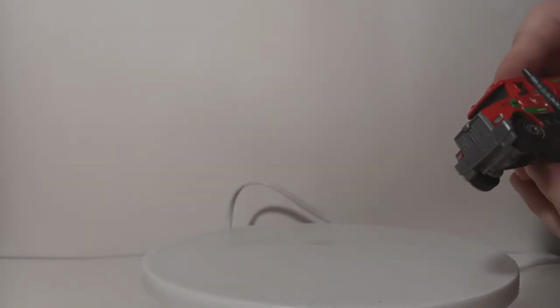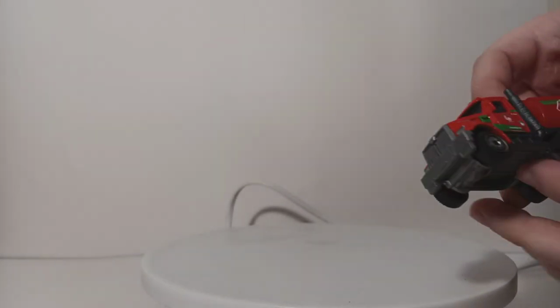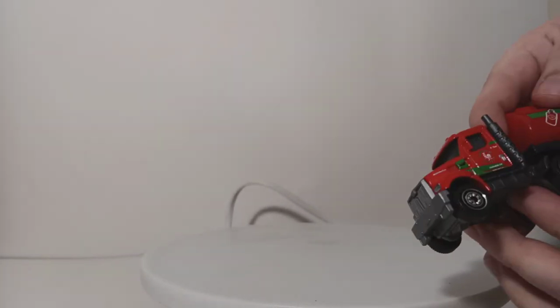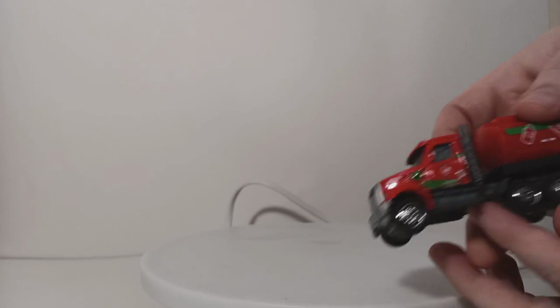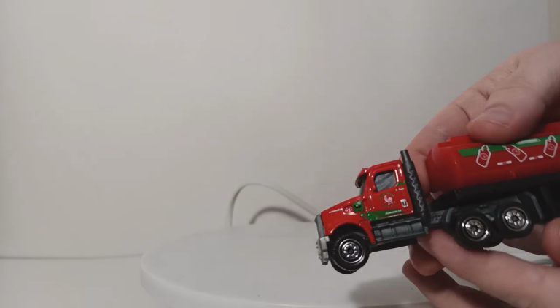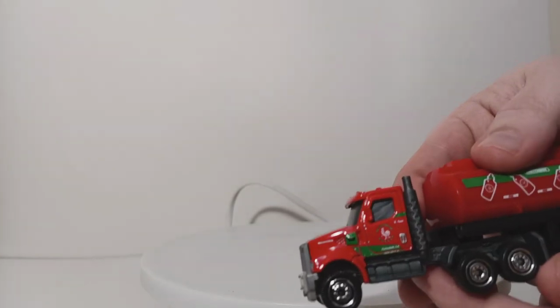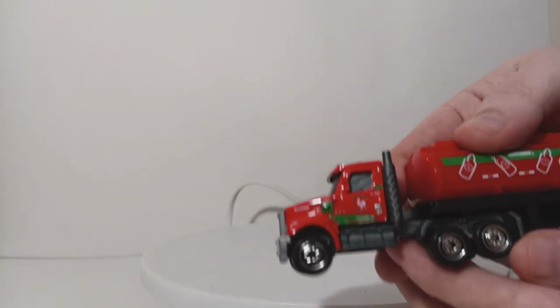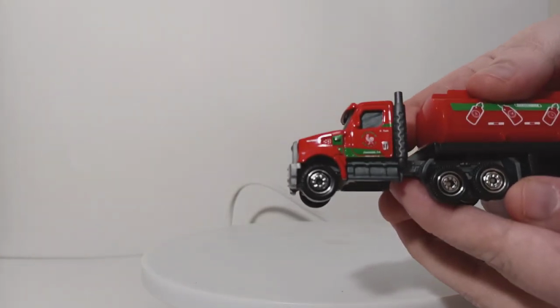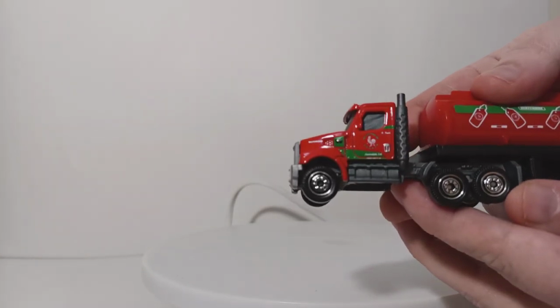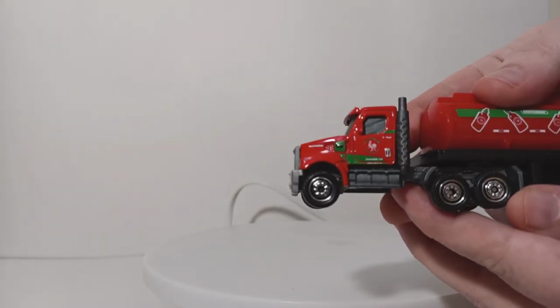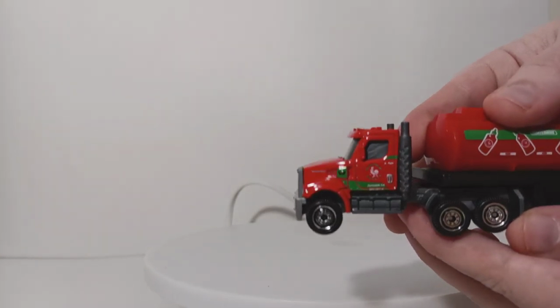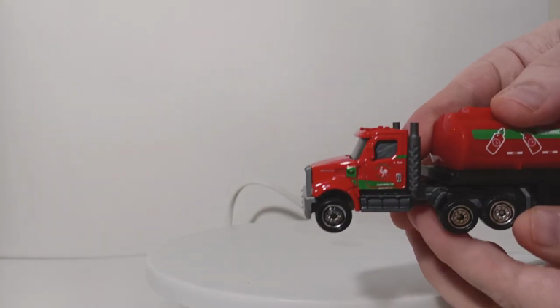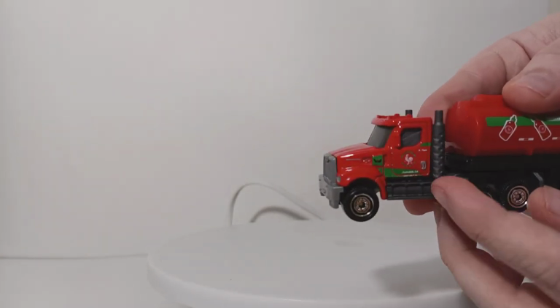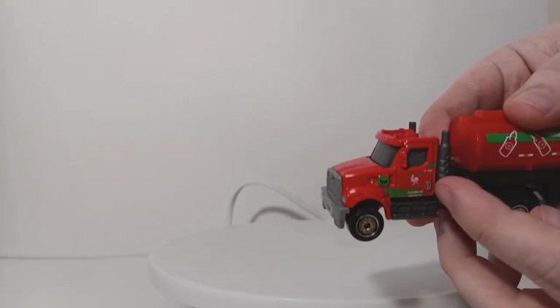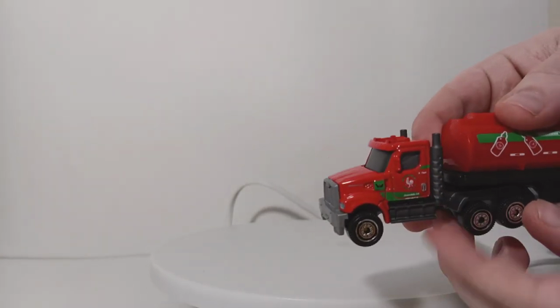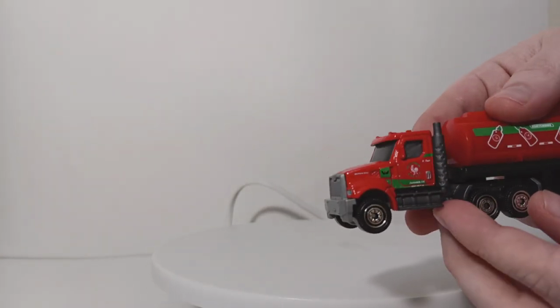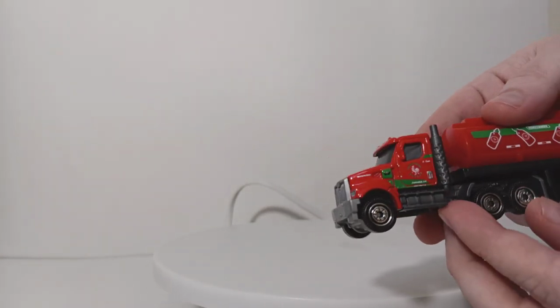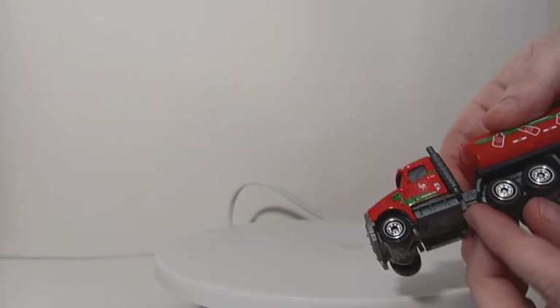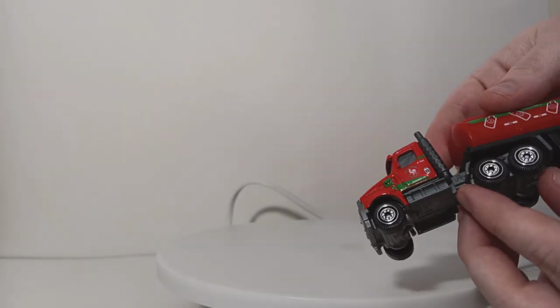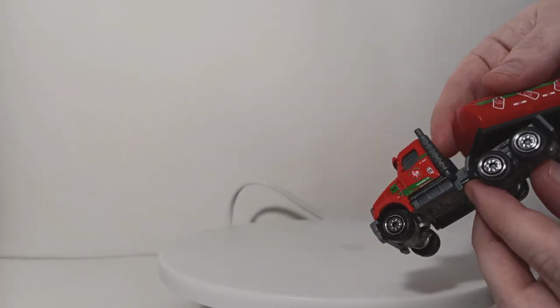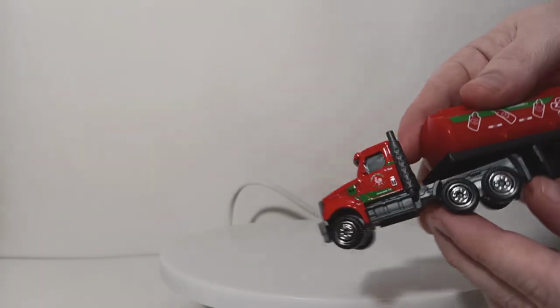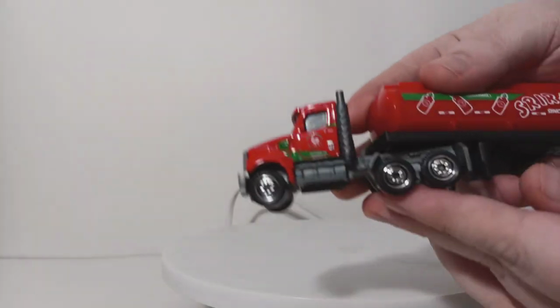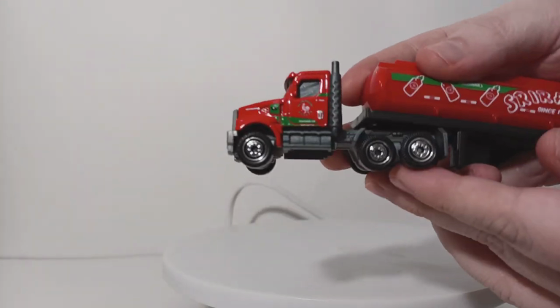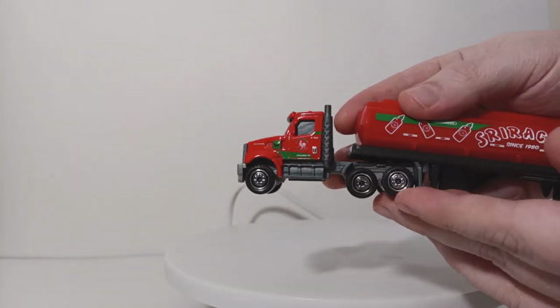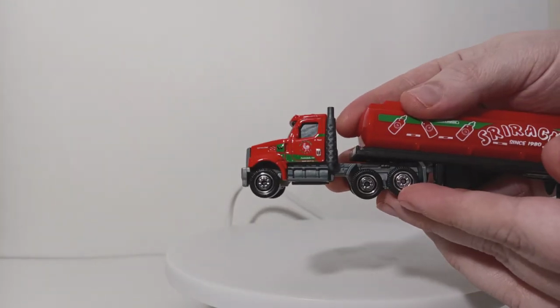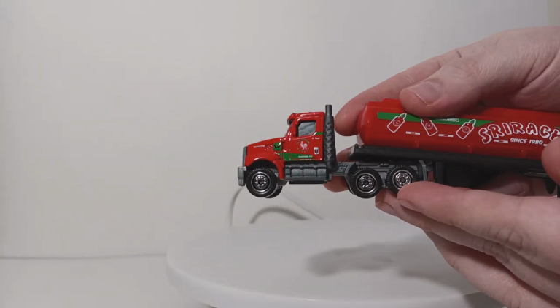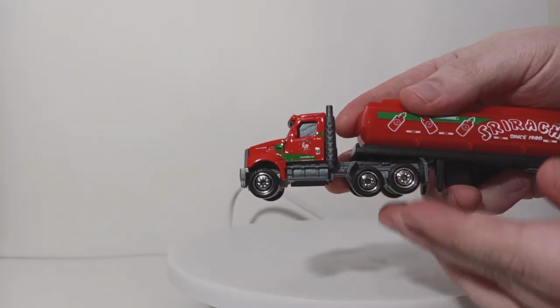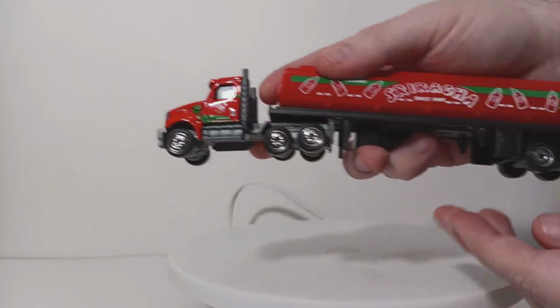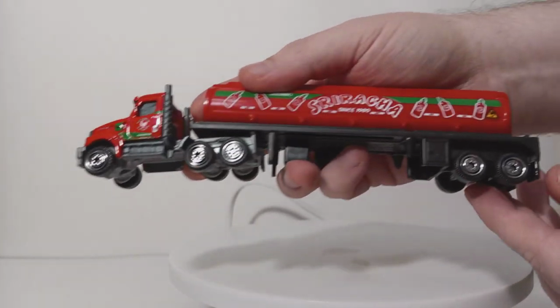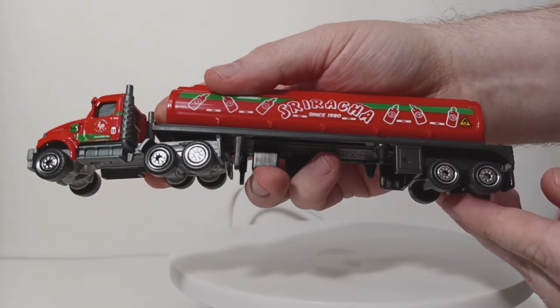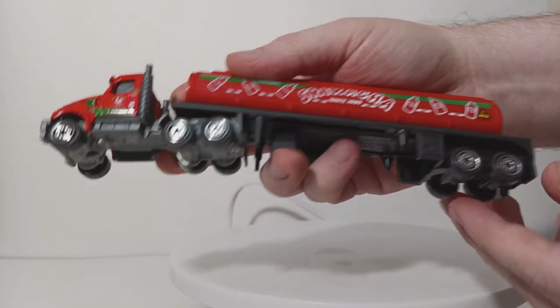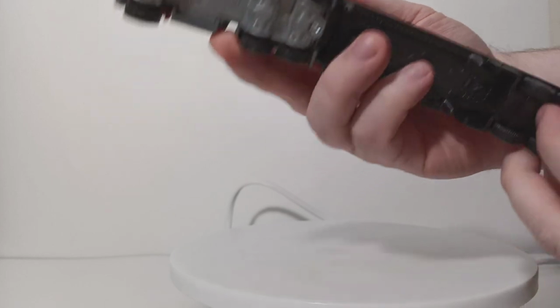Coming along to this side — again, identical to the other side. You have your tanks and exhaust. Wheels — not particularly realistic, but you could do a whole lot worse.